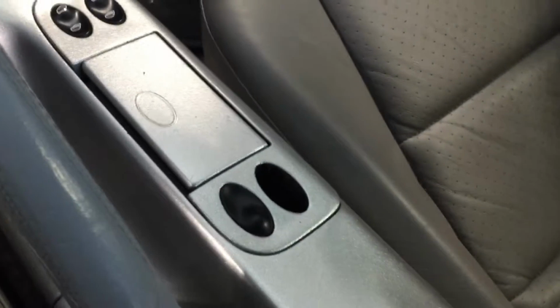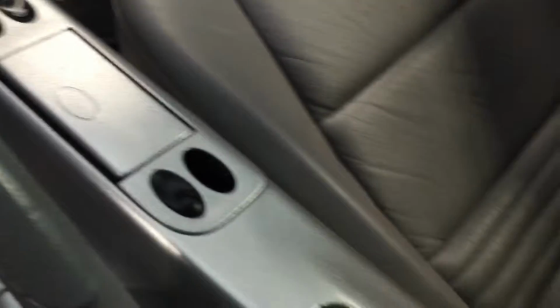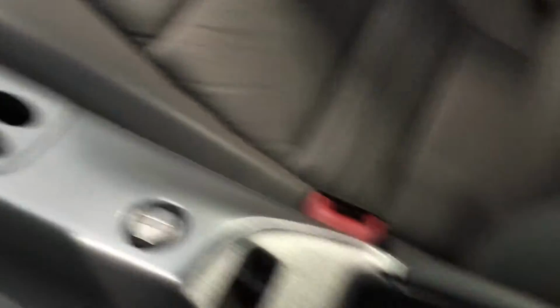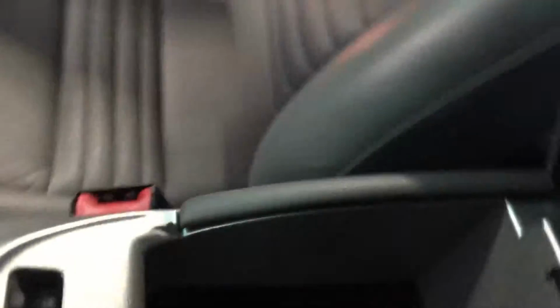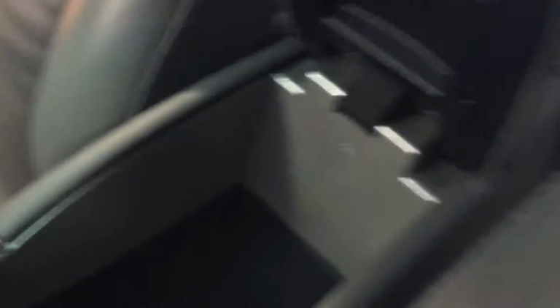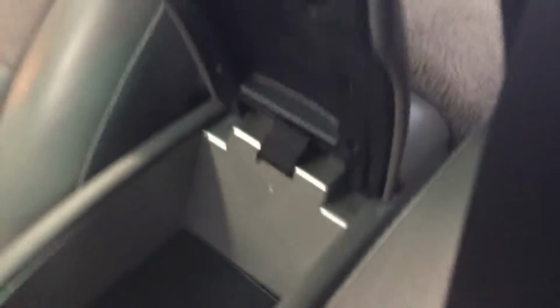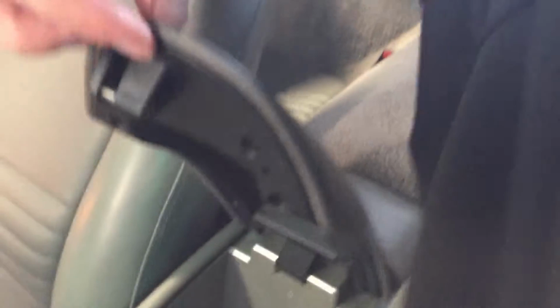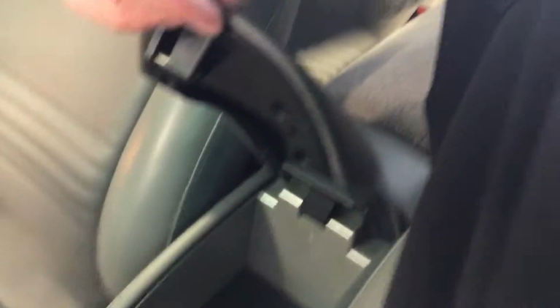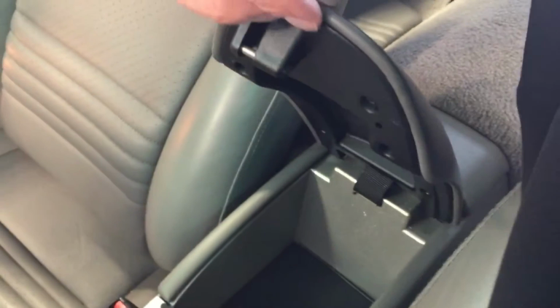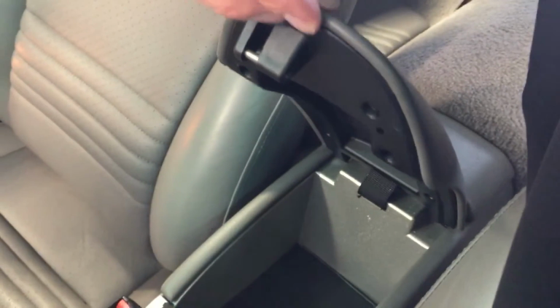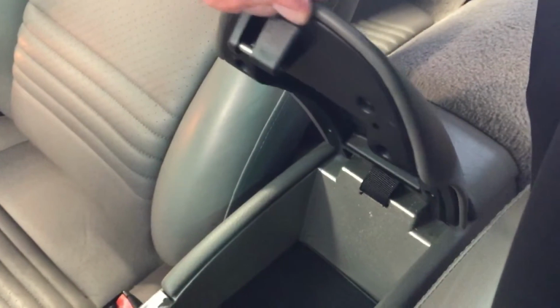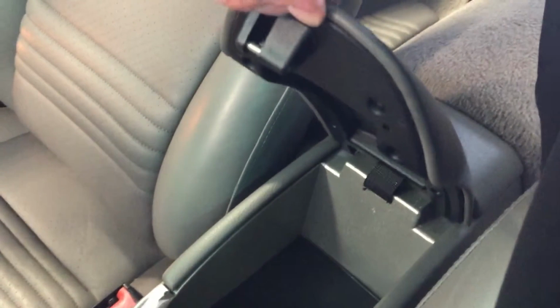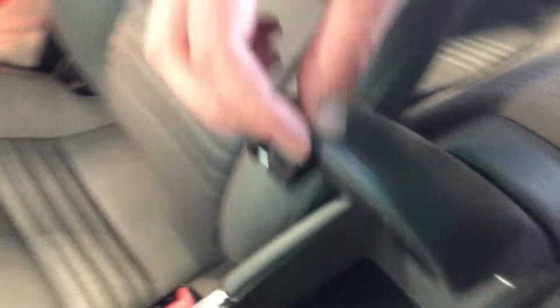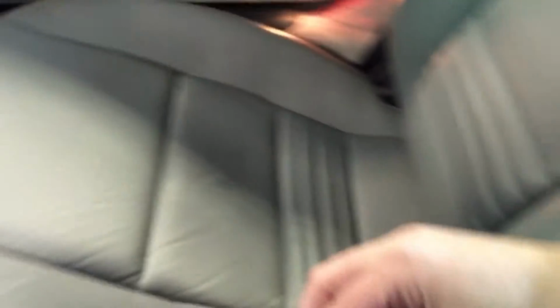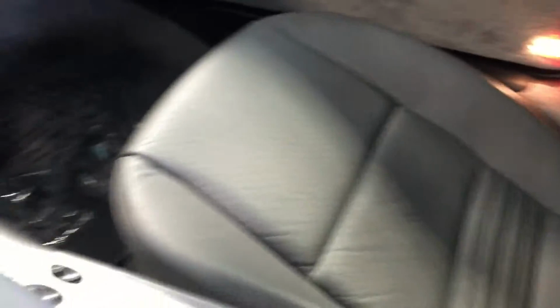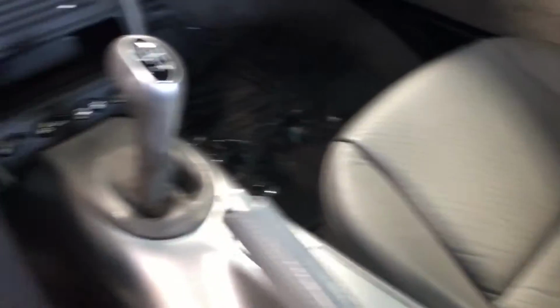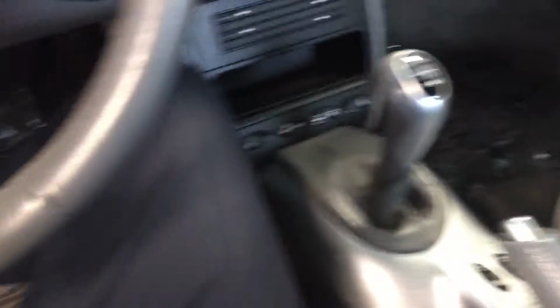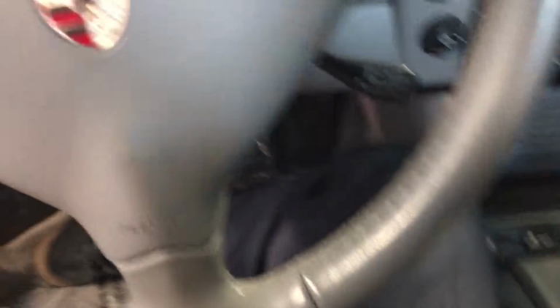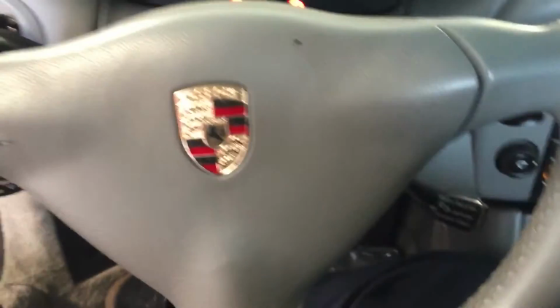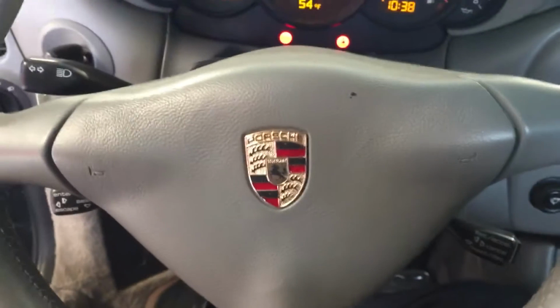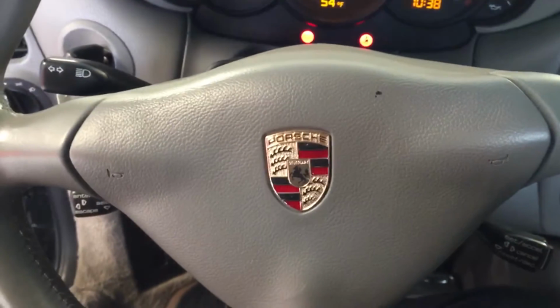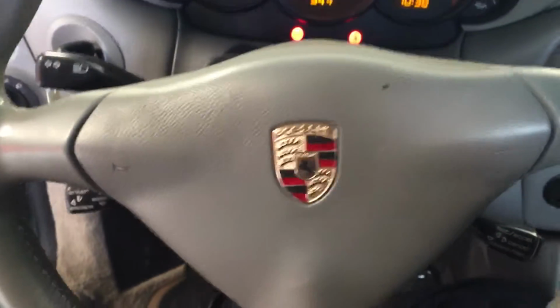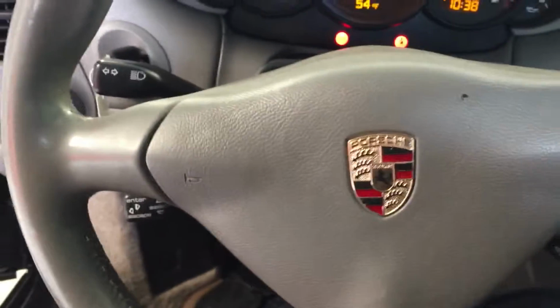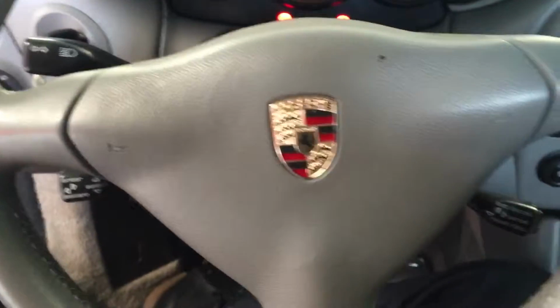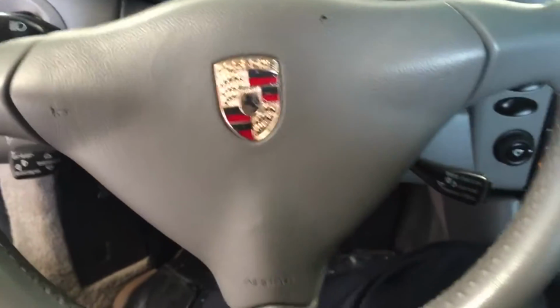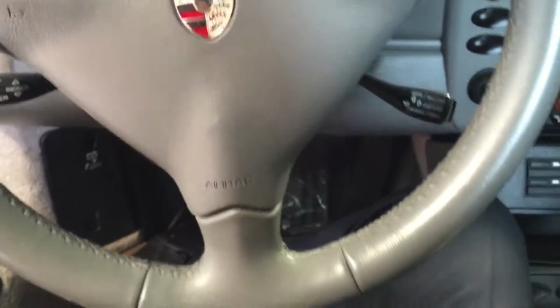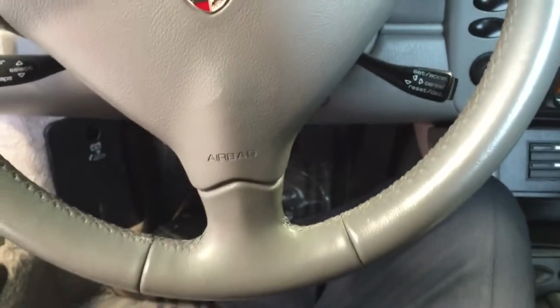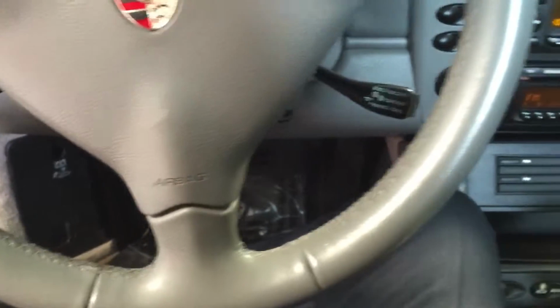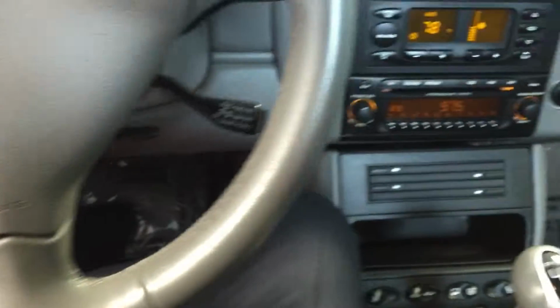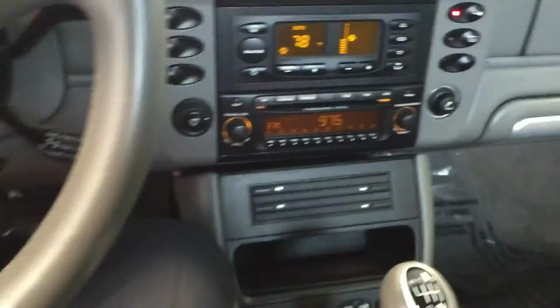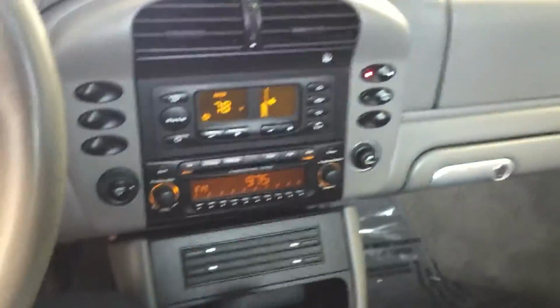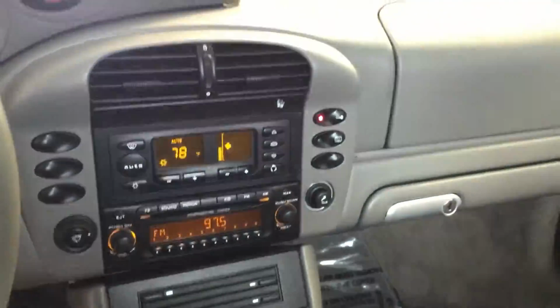Our center console is still intact — that's nice, because that's usually a common piece to see broken. The steering wheel, like I pointed out before, has a little bit of wear on it, but overall the car is actually pretty nice.